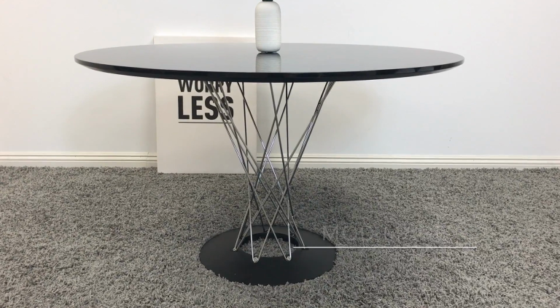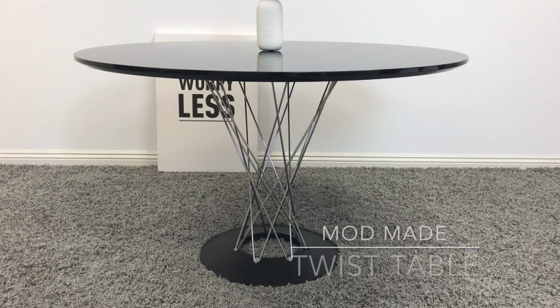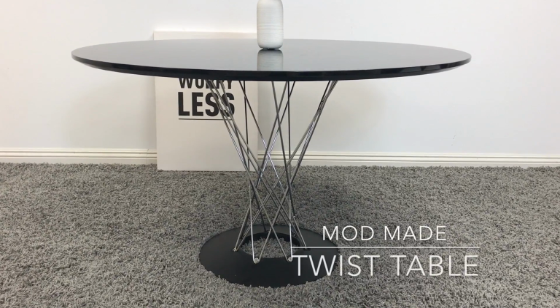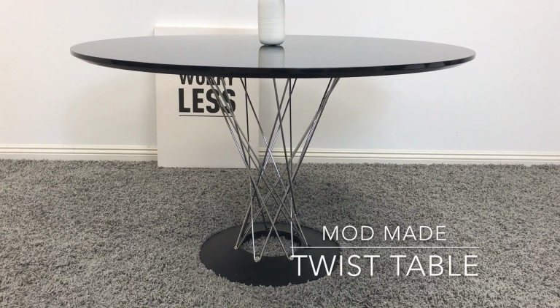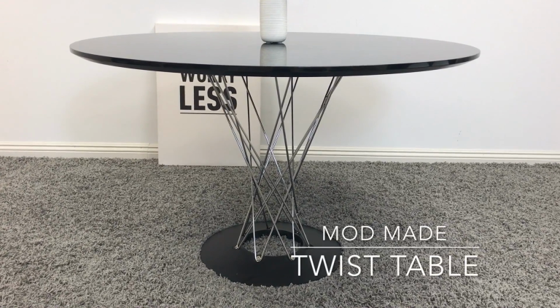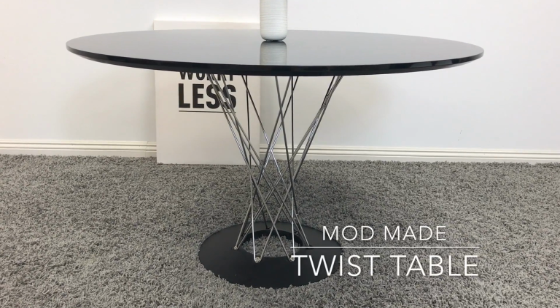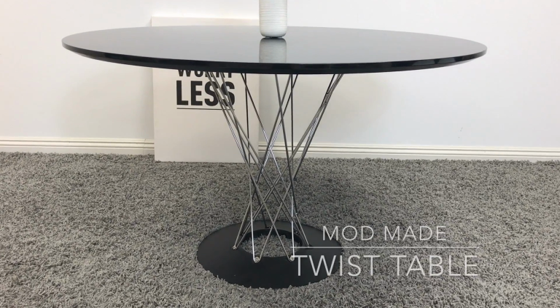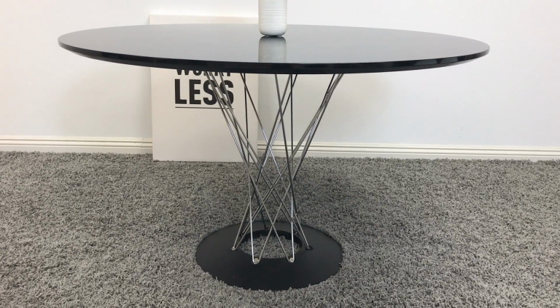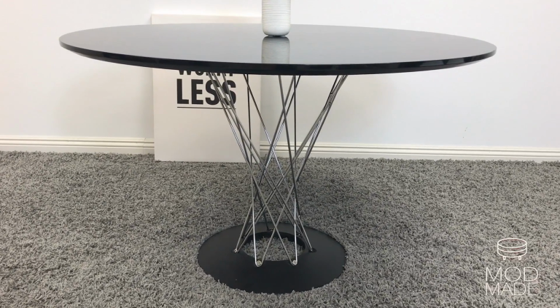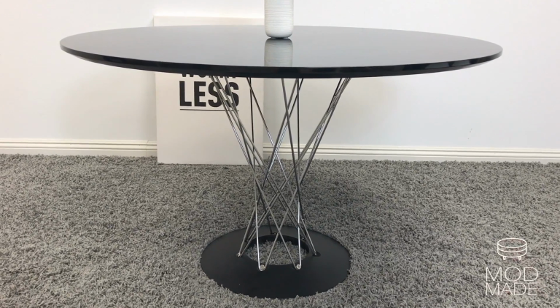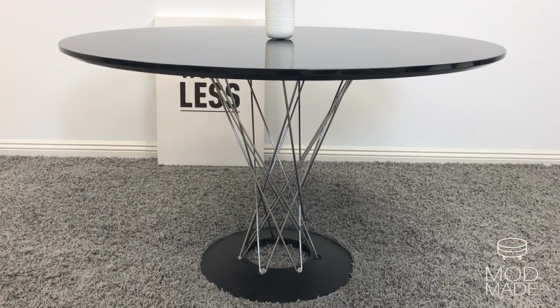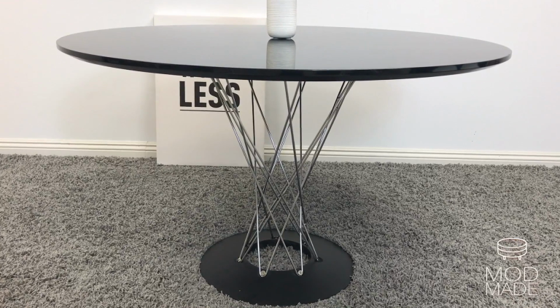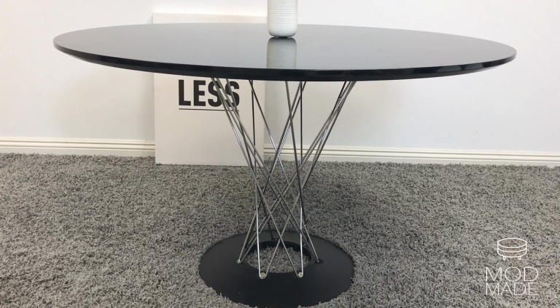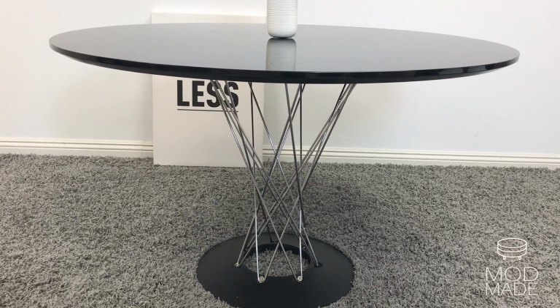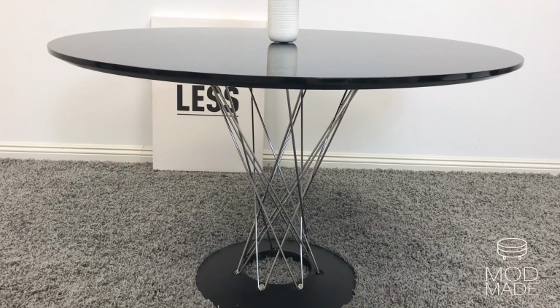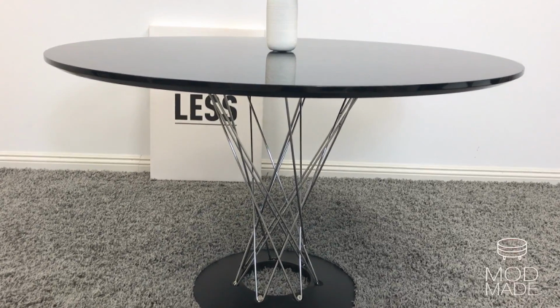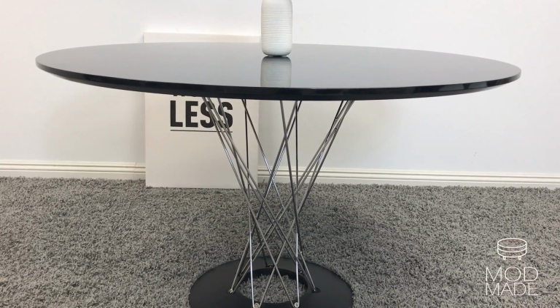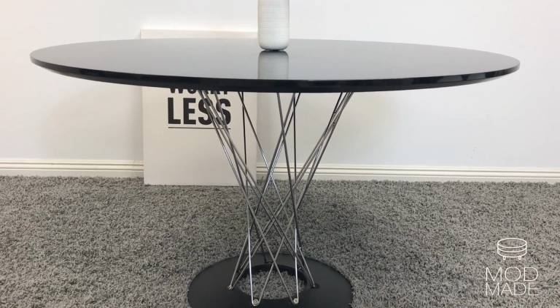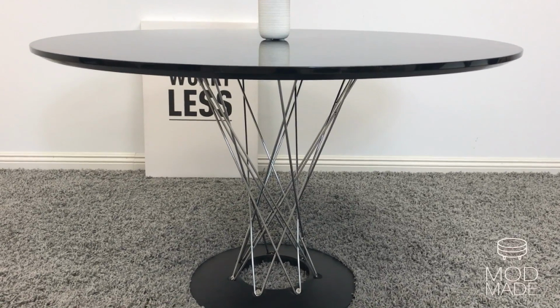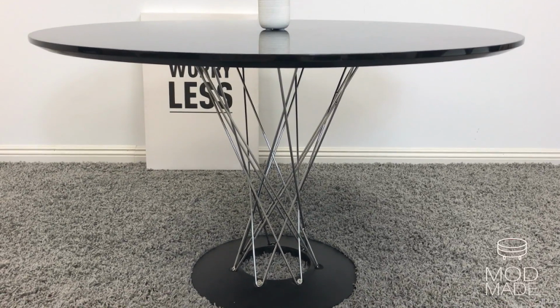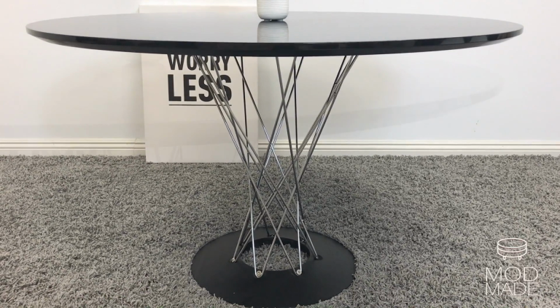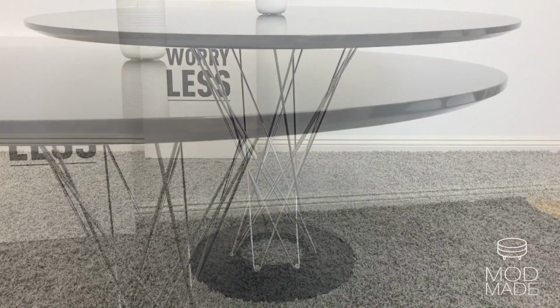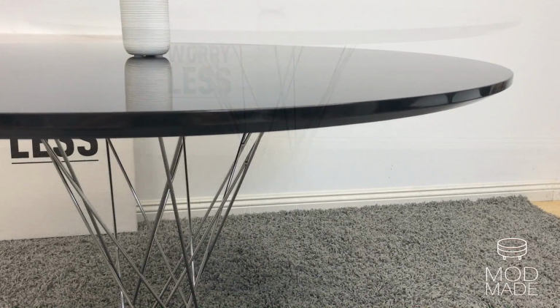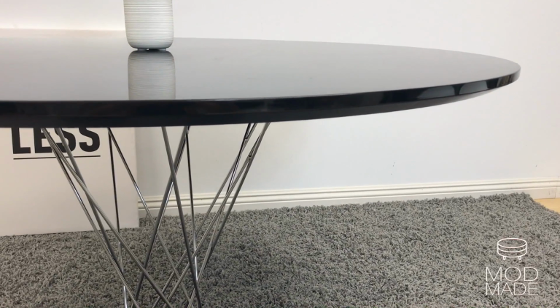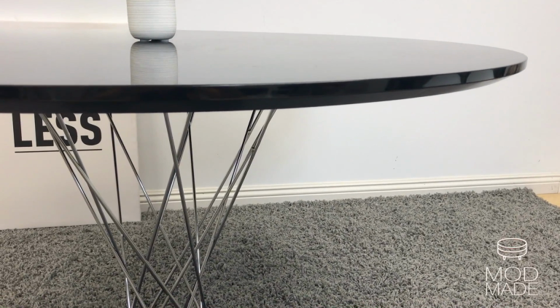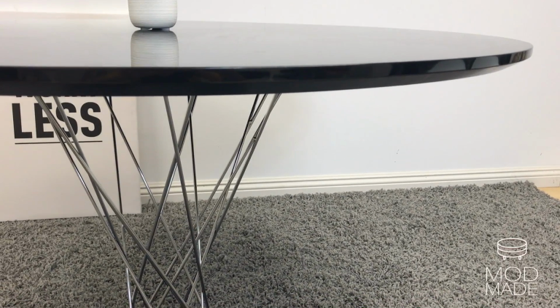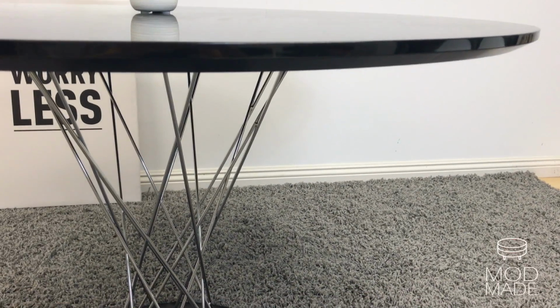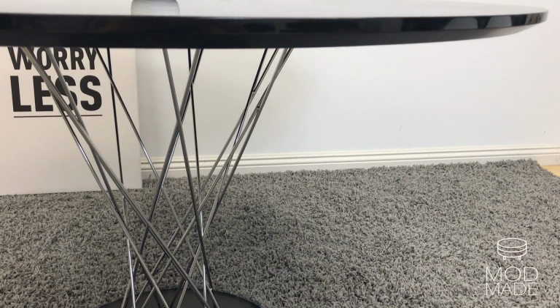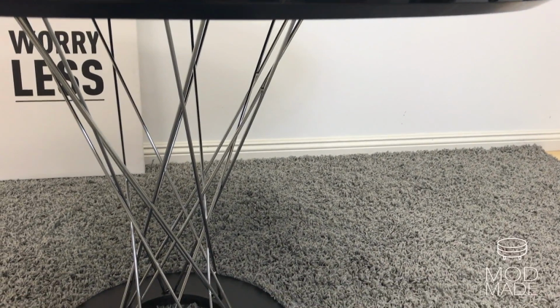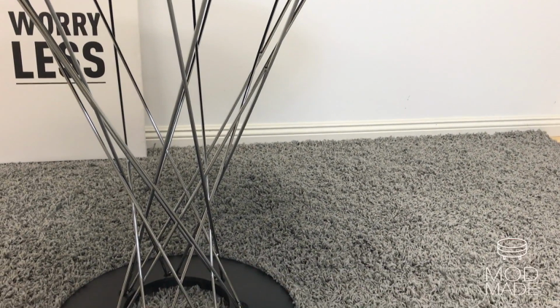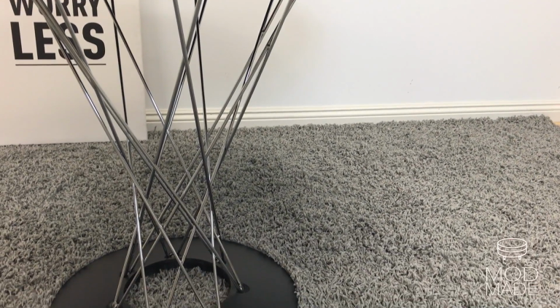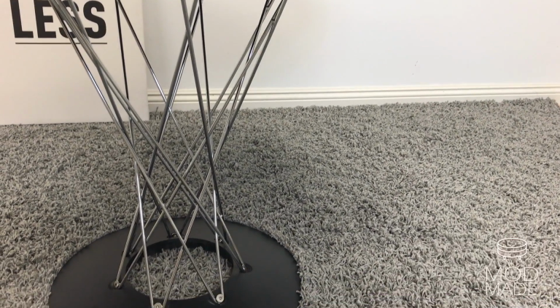Bring edge with a classic twist with ModMate's Twist Table. The black lacquered tabletop is sleek and the interwoven chrome steel wires are set inside the high gloss base of the table, making it edgy and sophisticated.